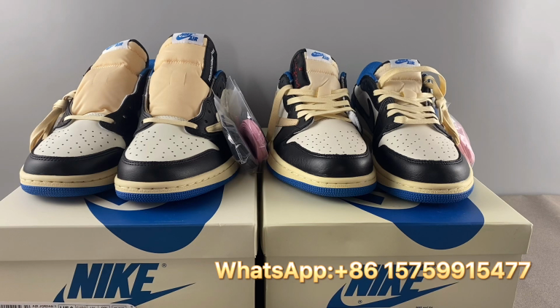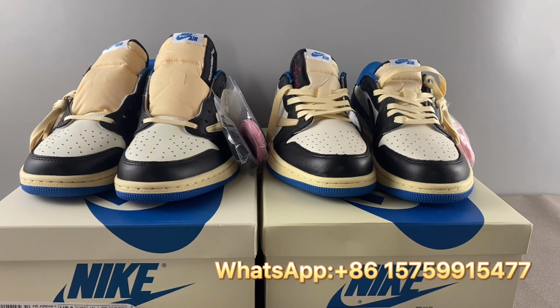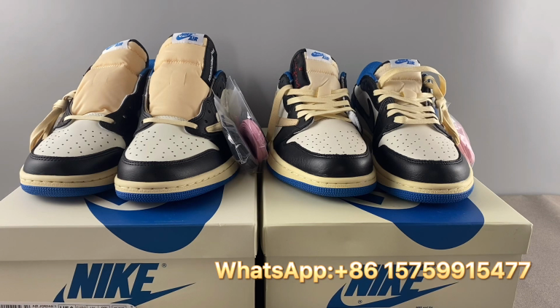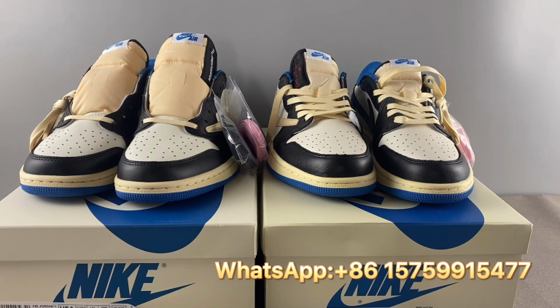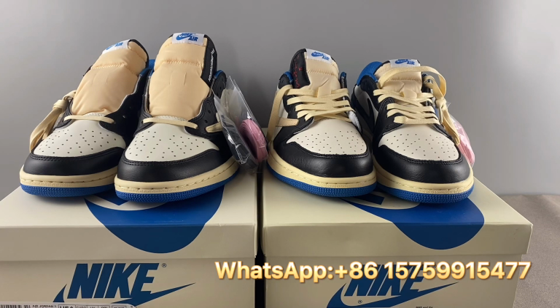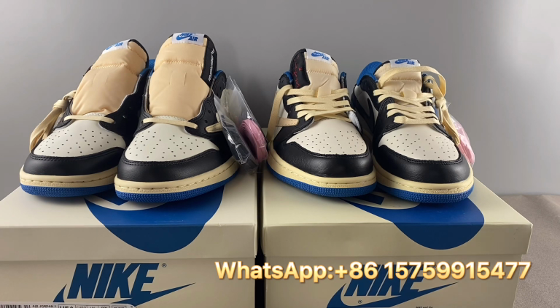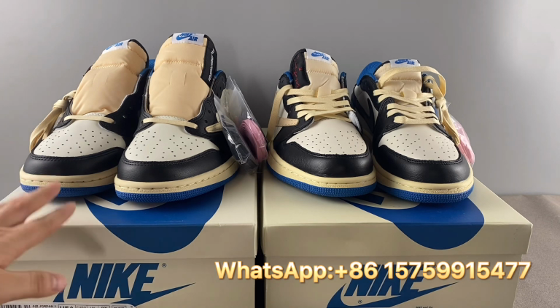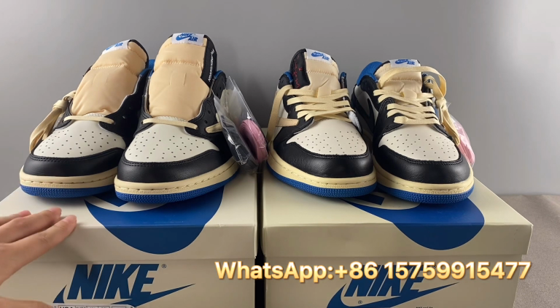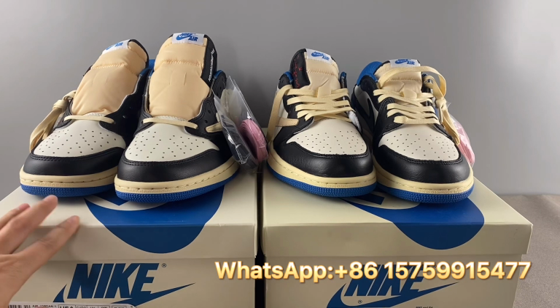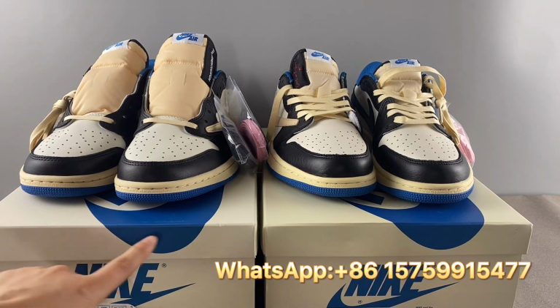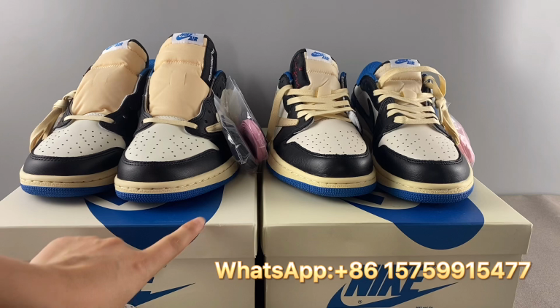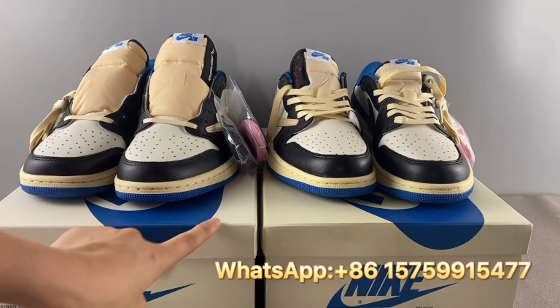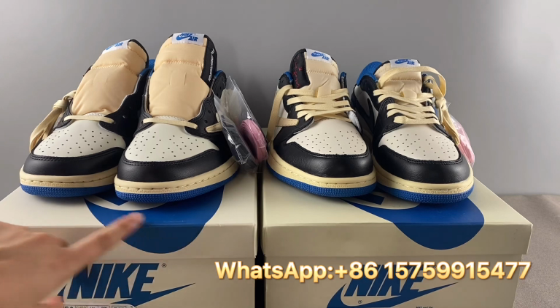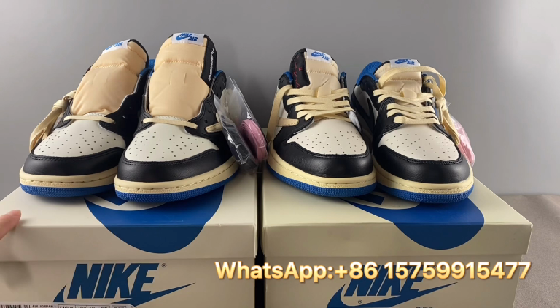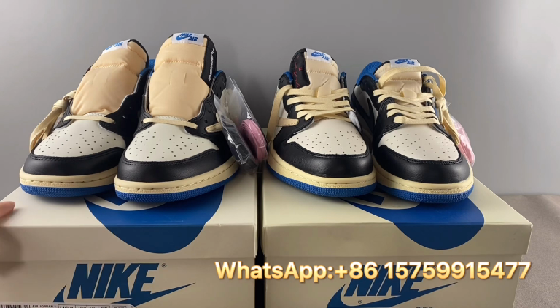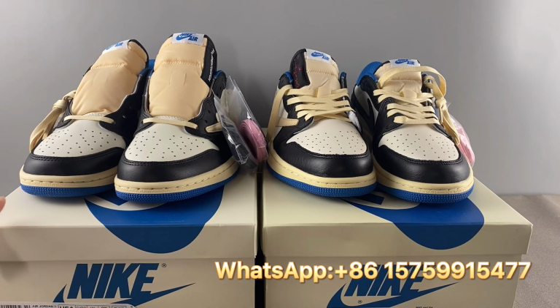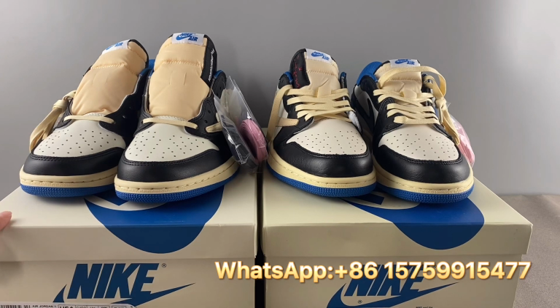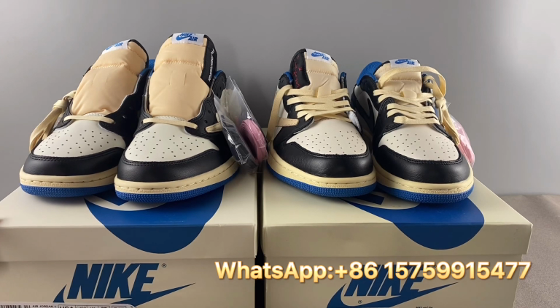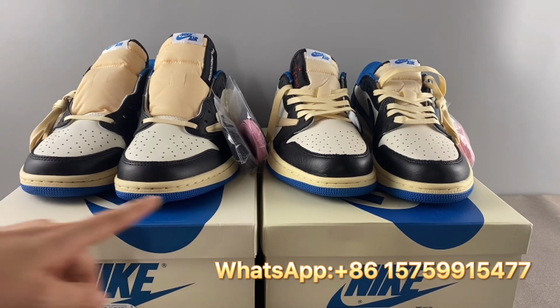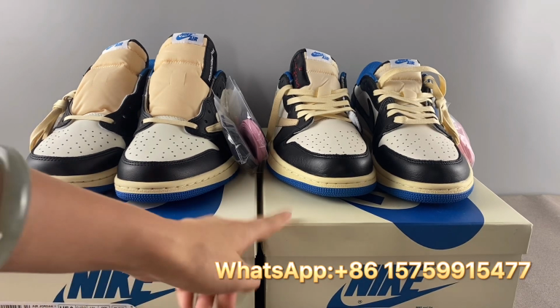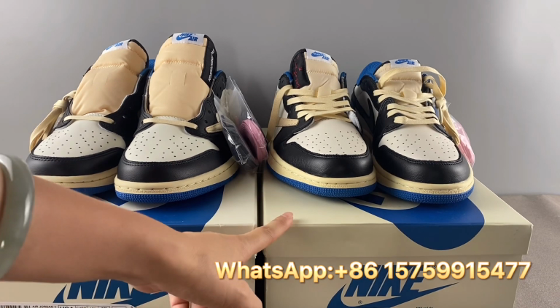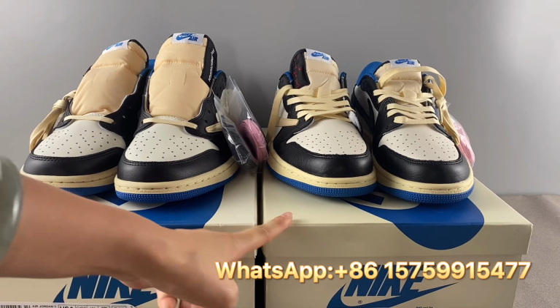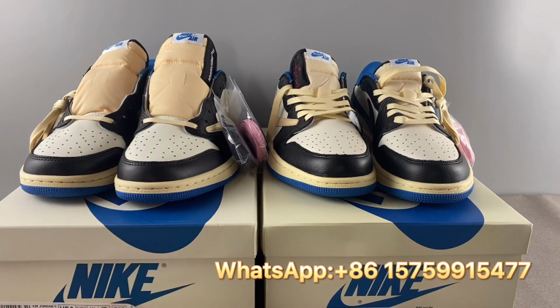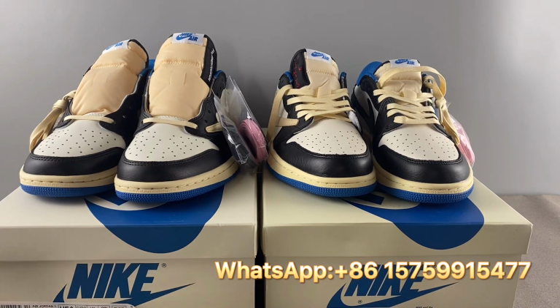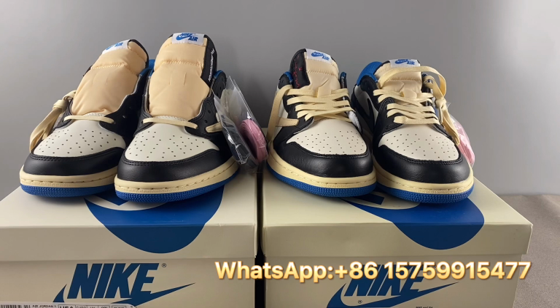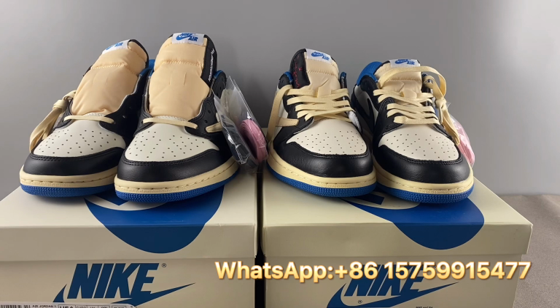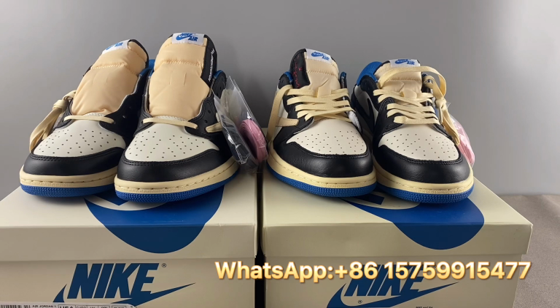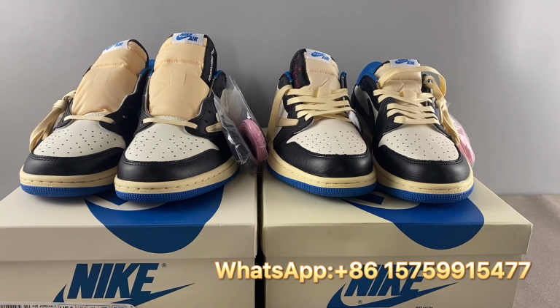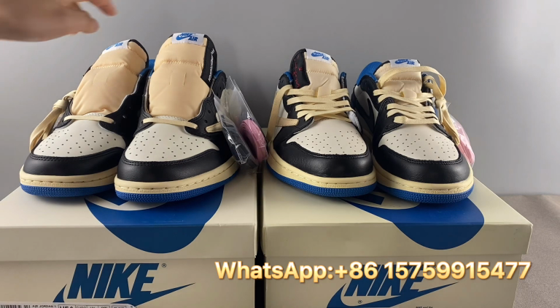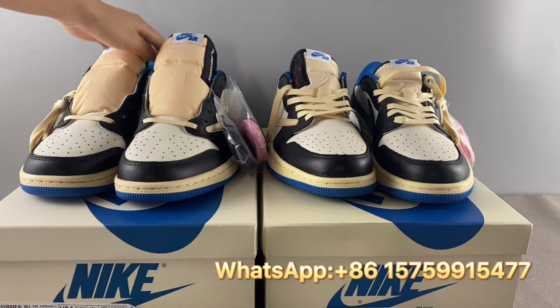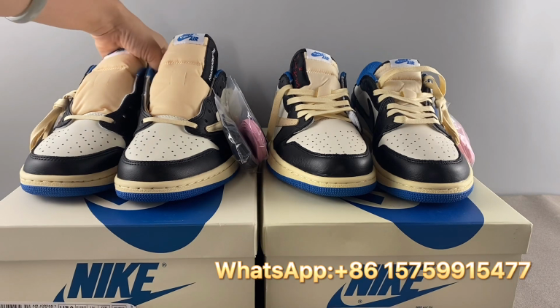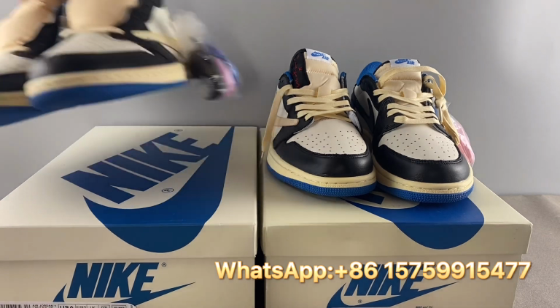Next, let's check the box. For the real pair, the white color looks more clean and white. But the fake pair's box is a bit yellowish. So that's another difference with the box.